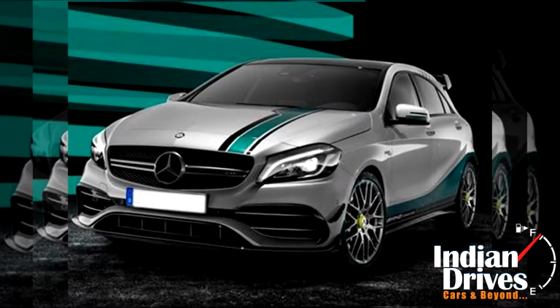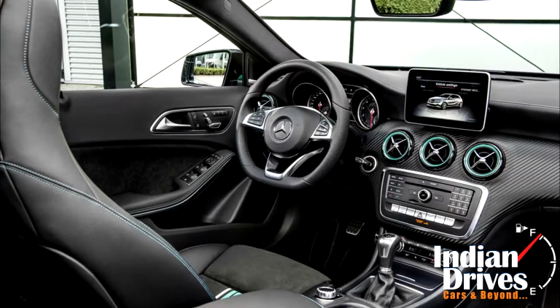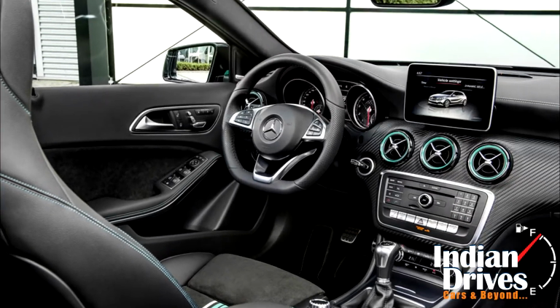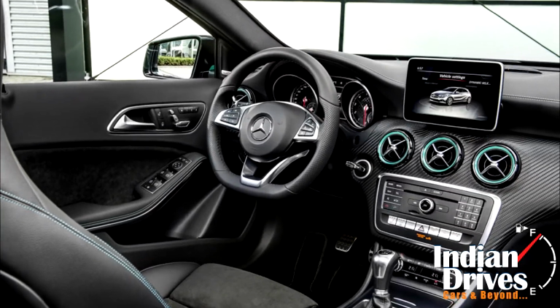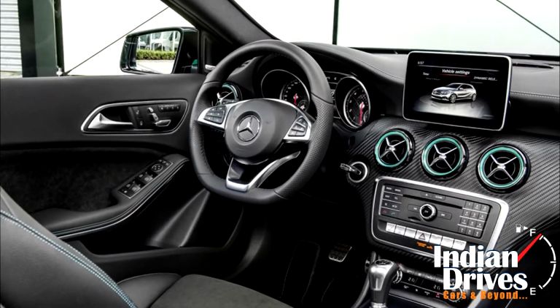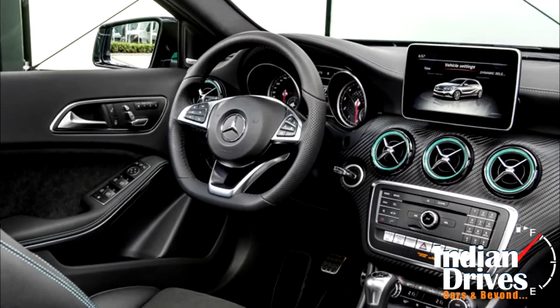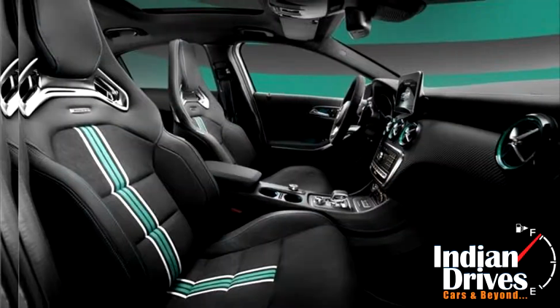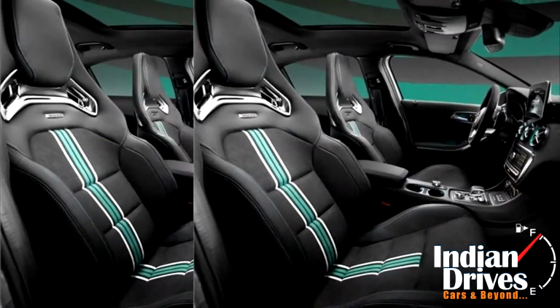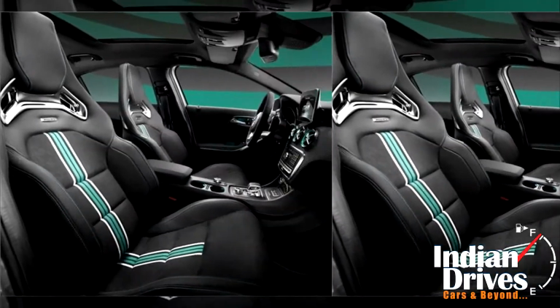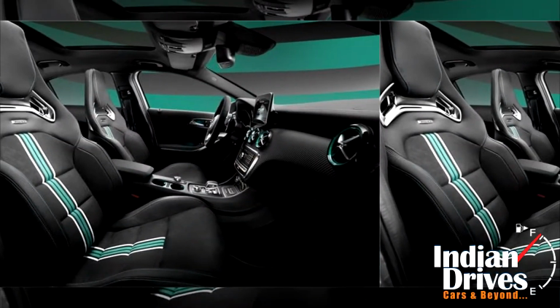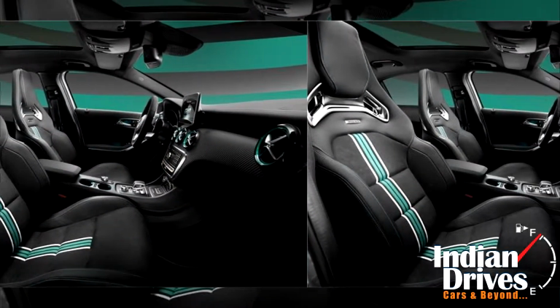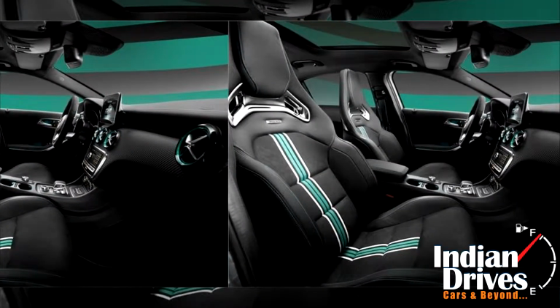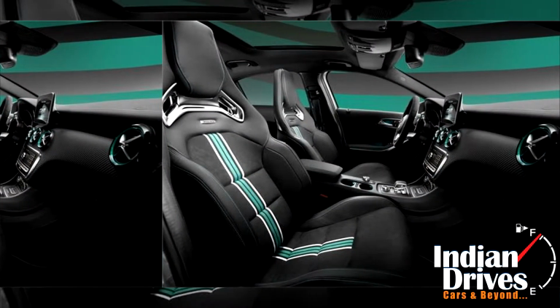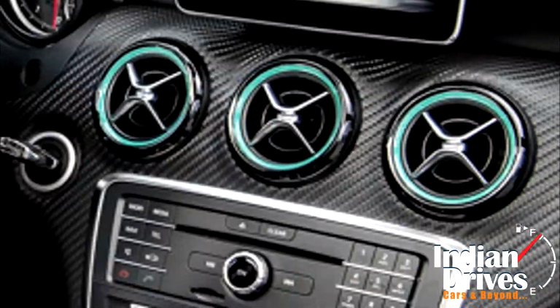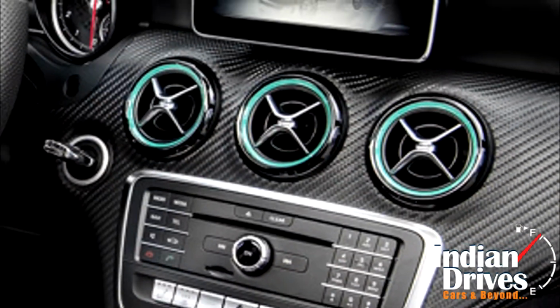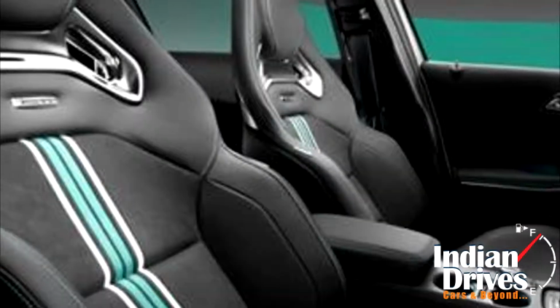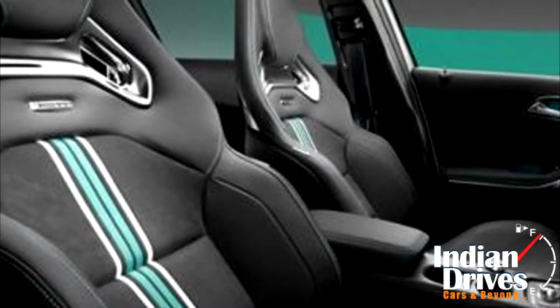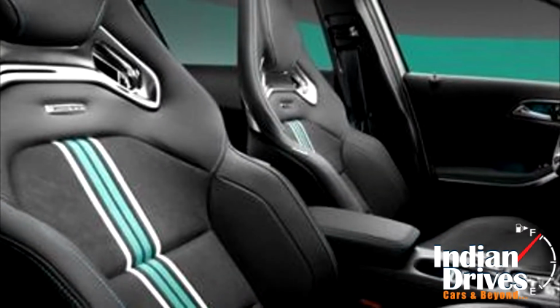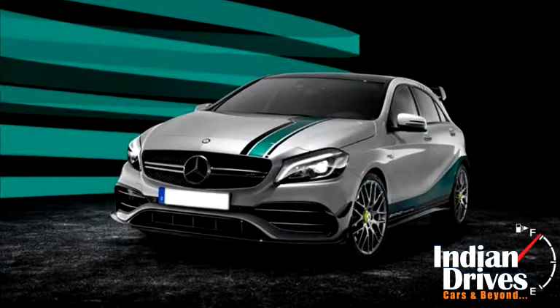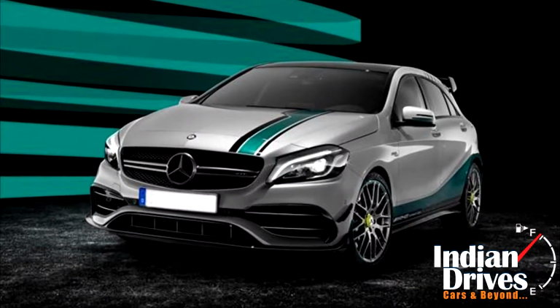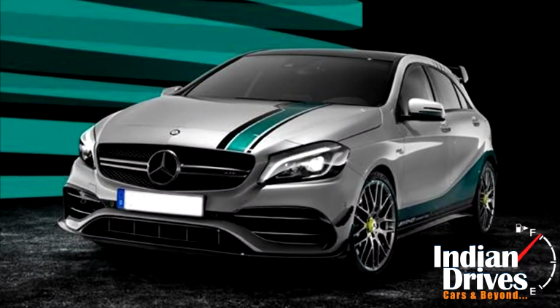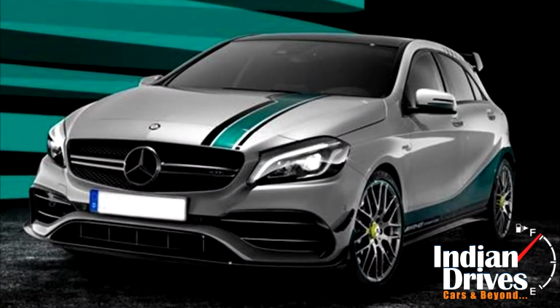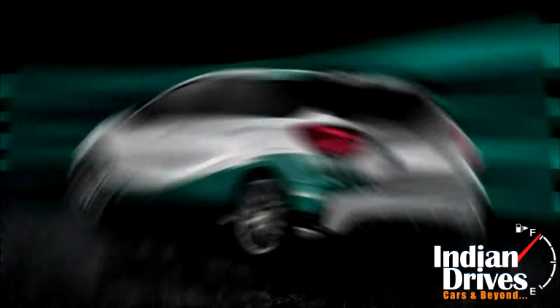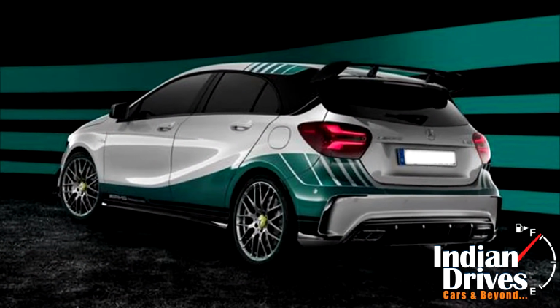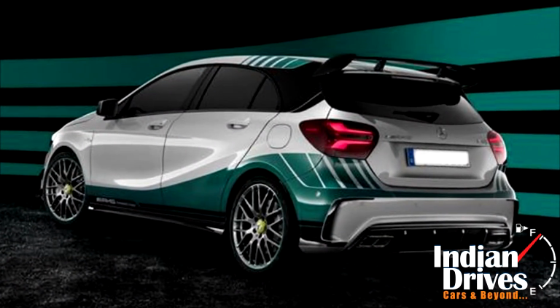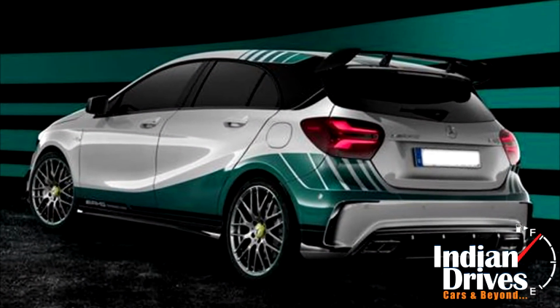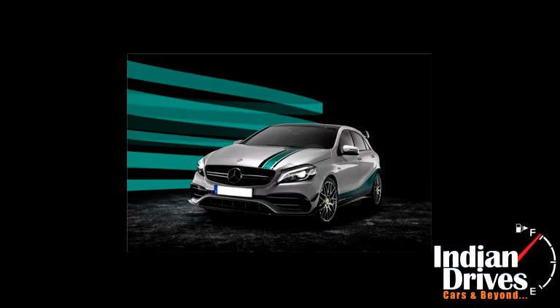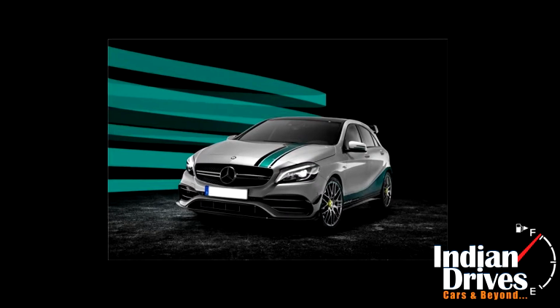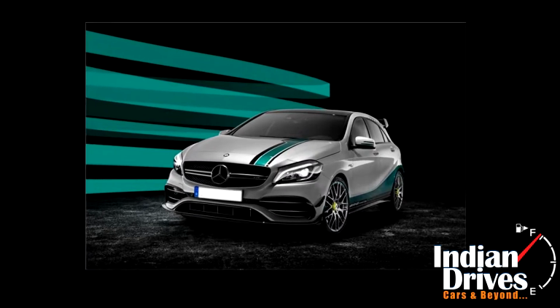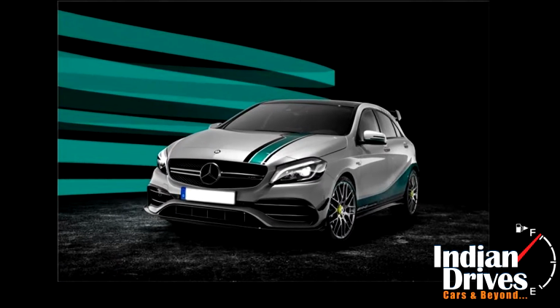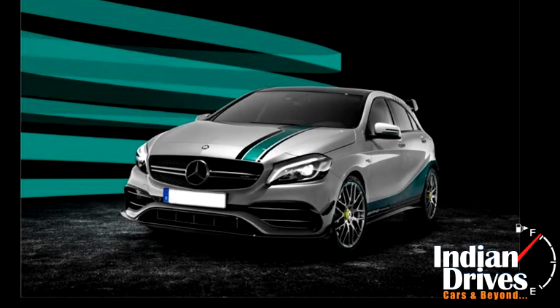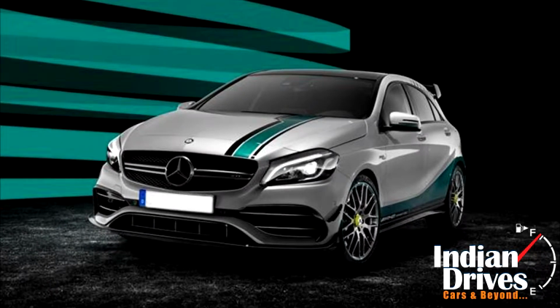Mercedes-Benz AMG has revealed a special edition of the A45 to mark its successful outing at the F1 circuit. The car comes with green and black highlights and will have a big front spoiler and a rear-mounted roof spoiler.